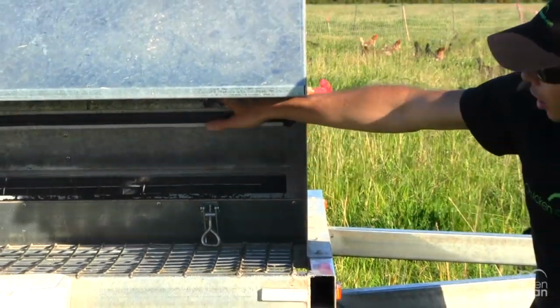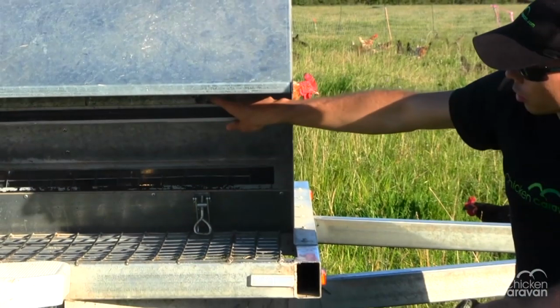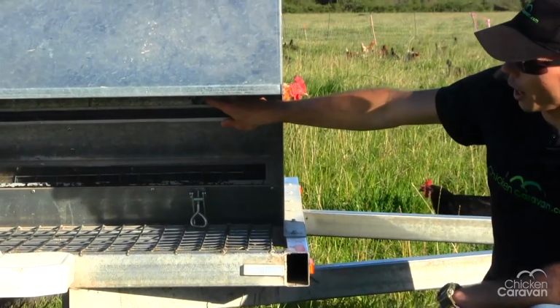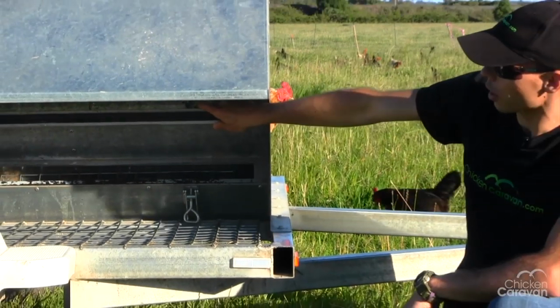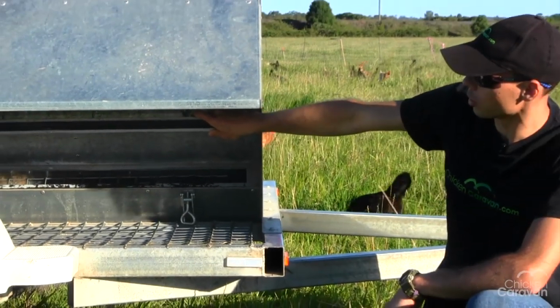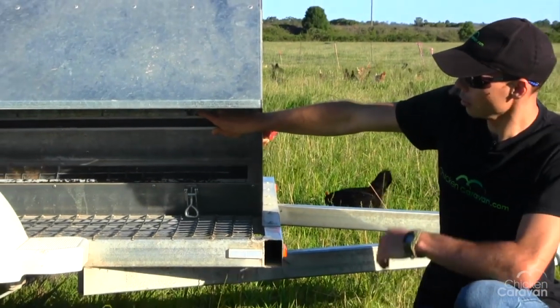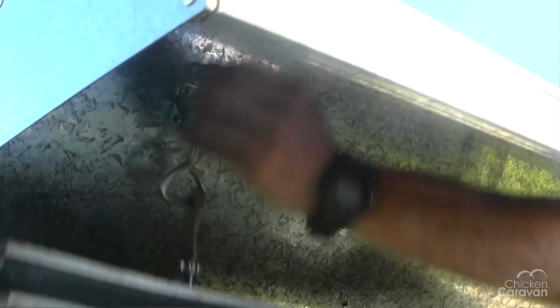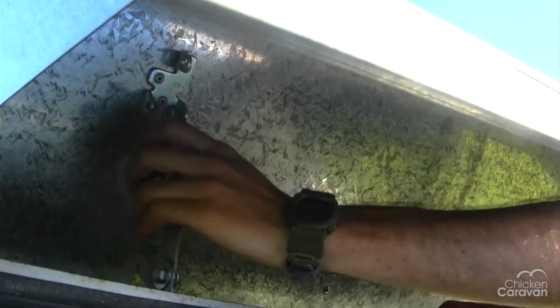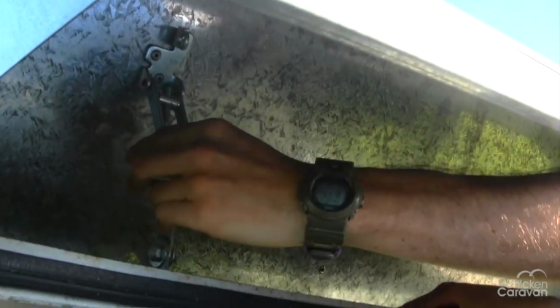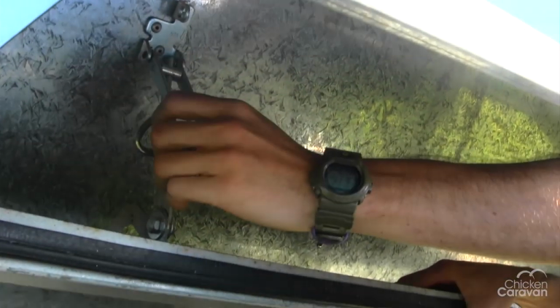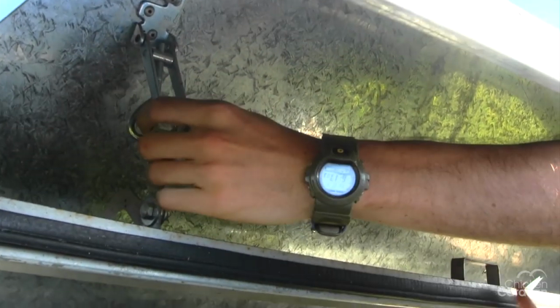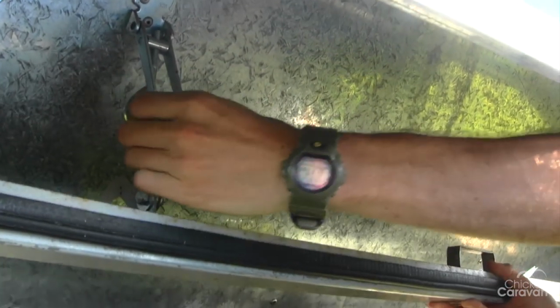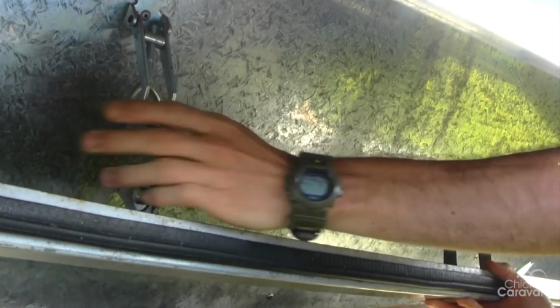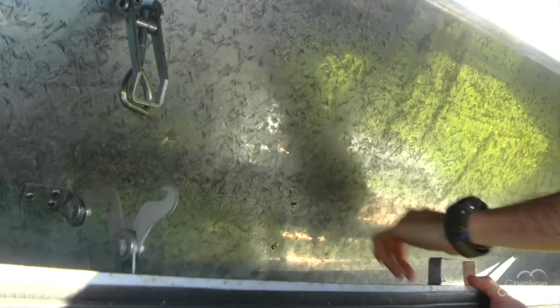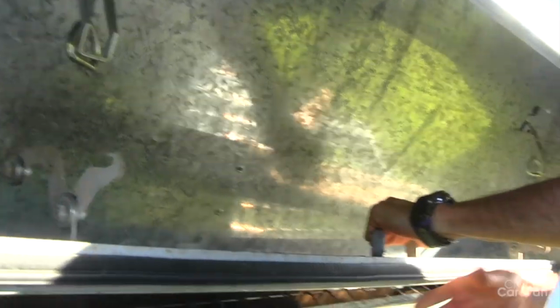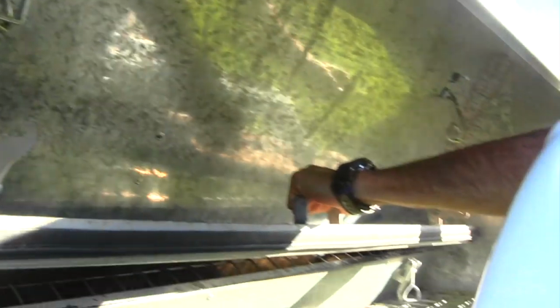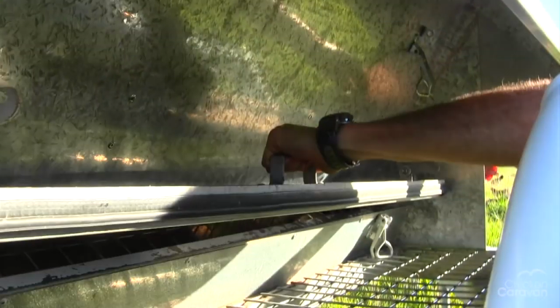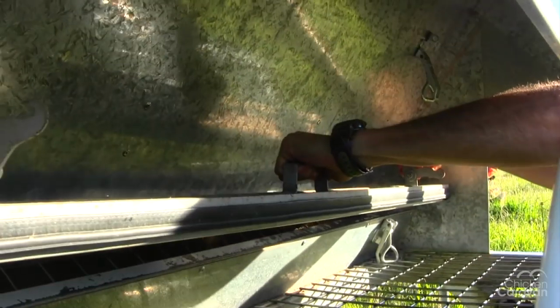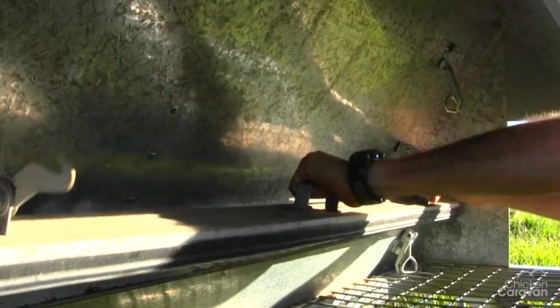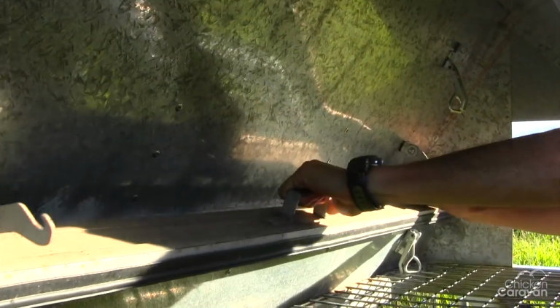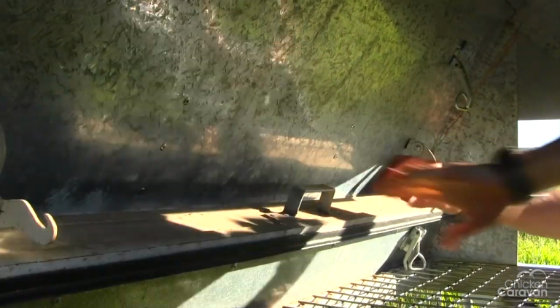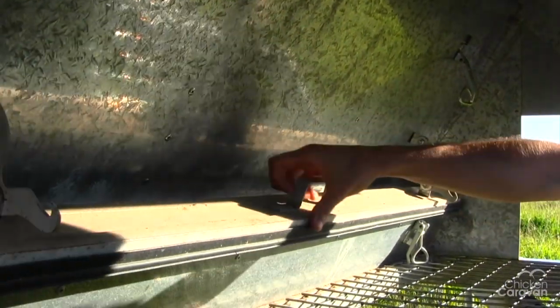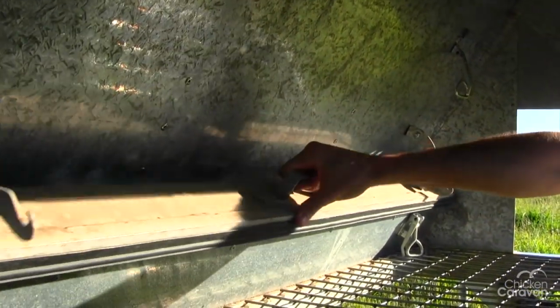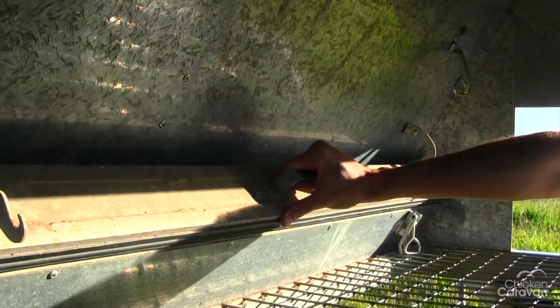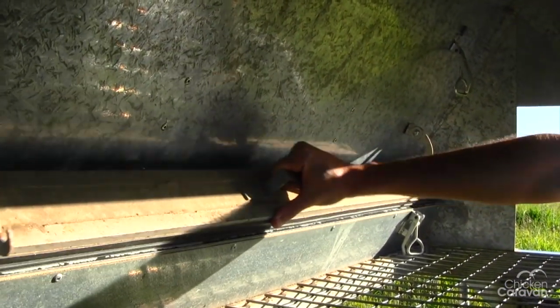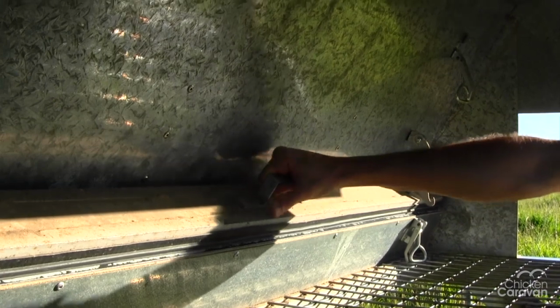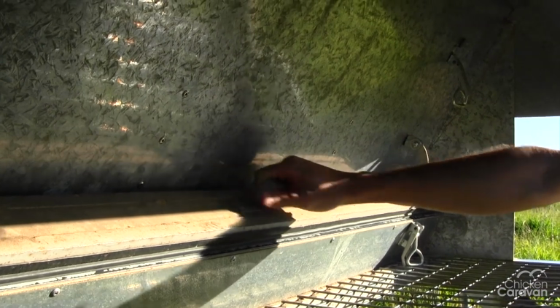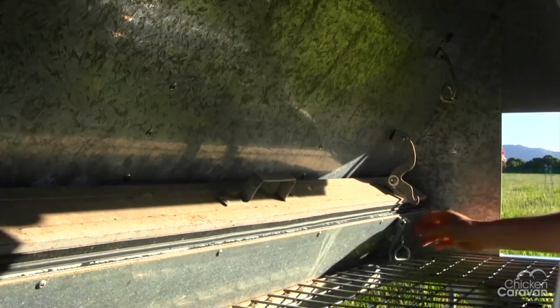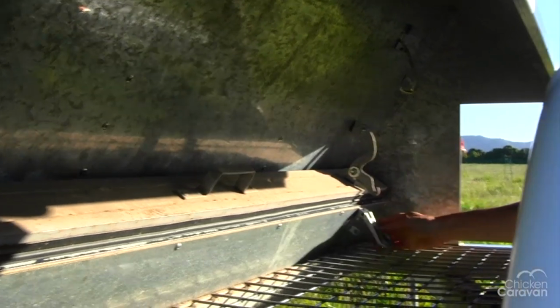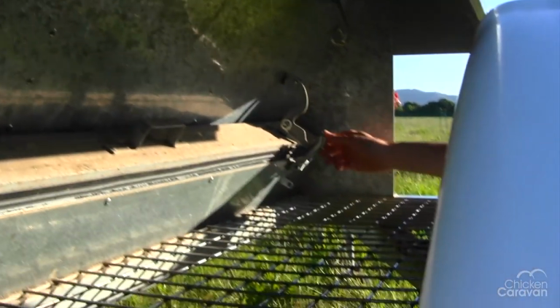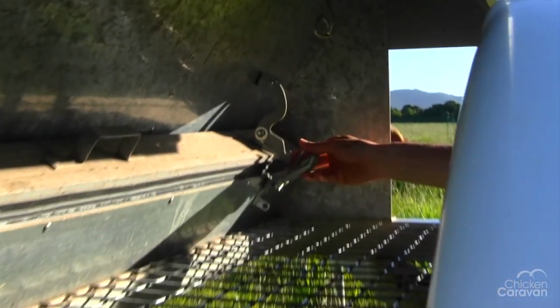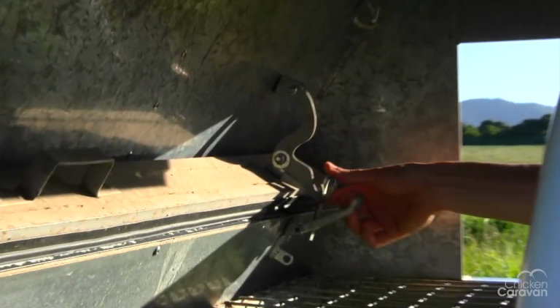I'll show you how this cover works now. You unhook it and latch it back up from the bottom.